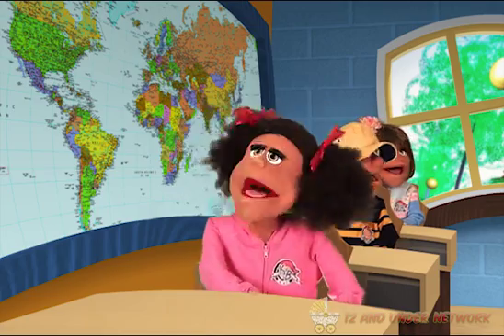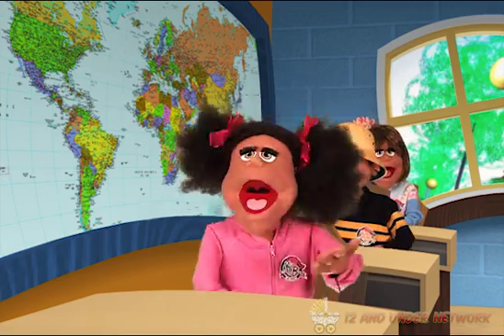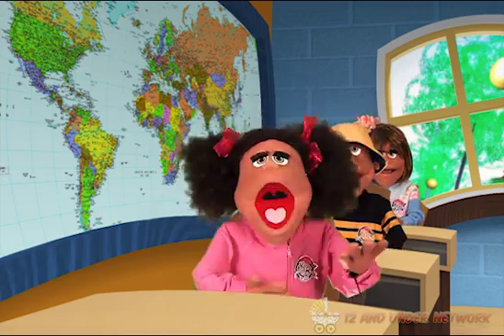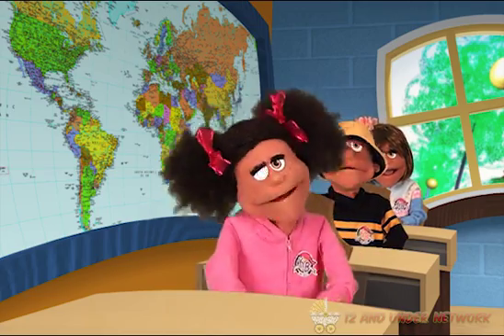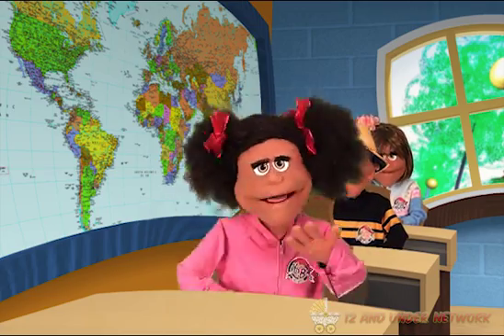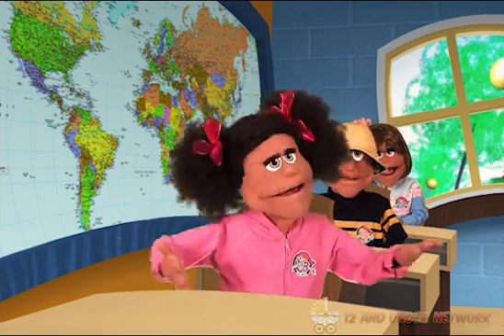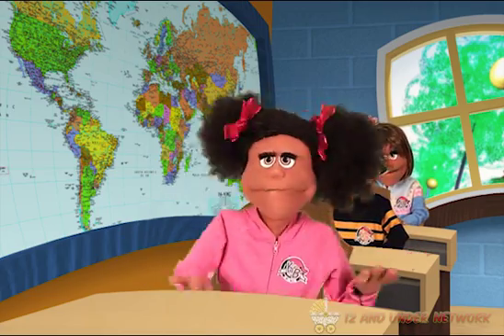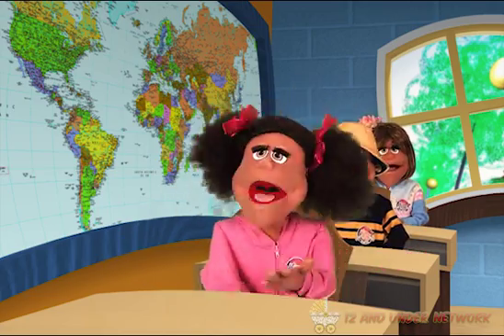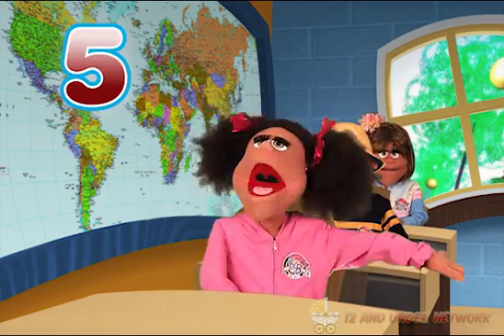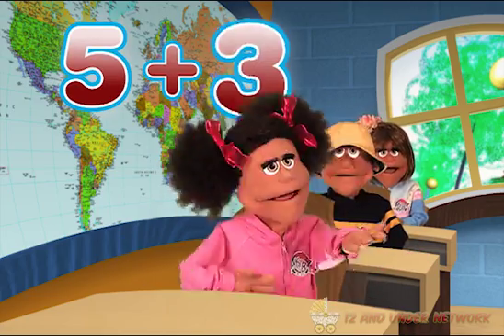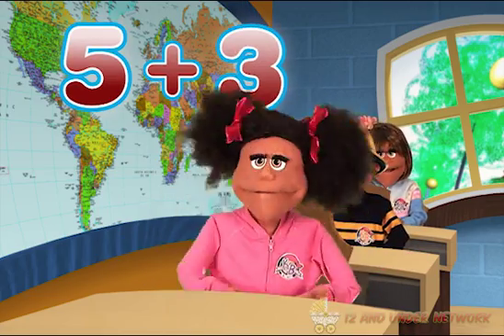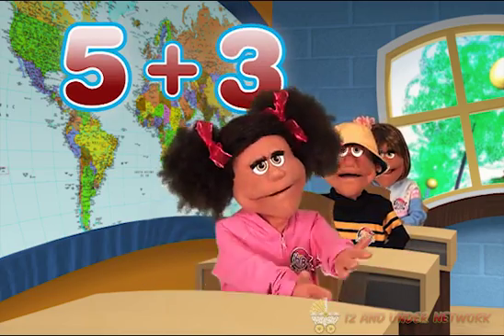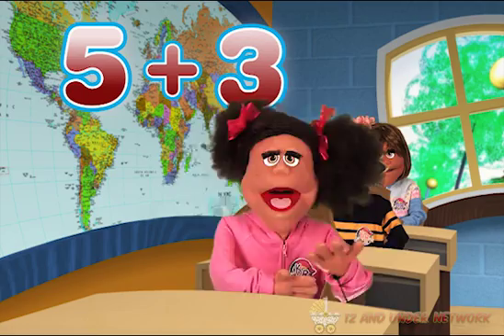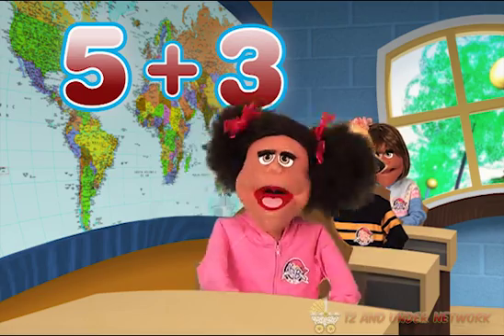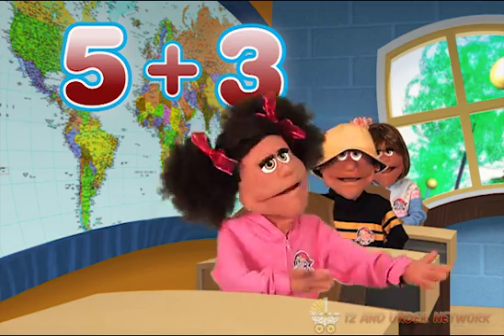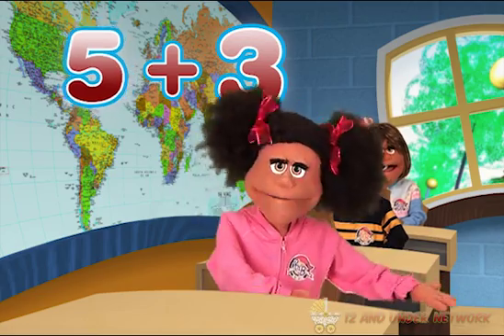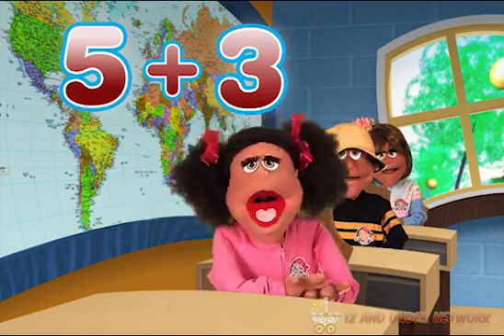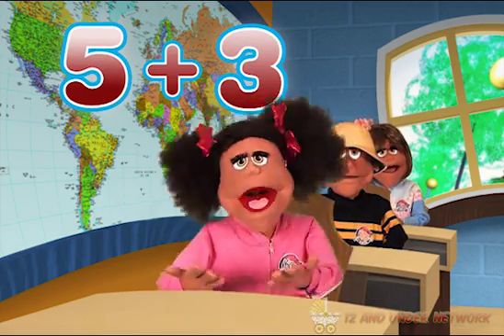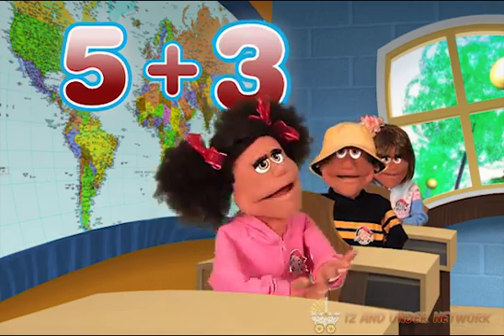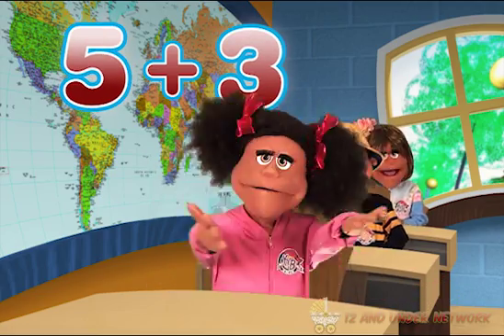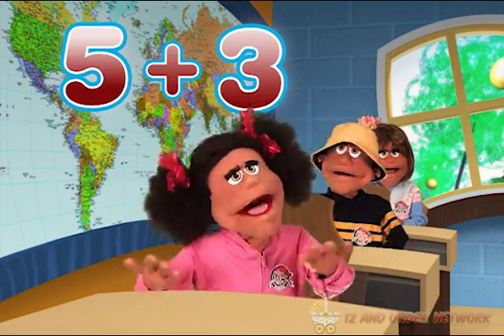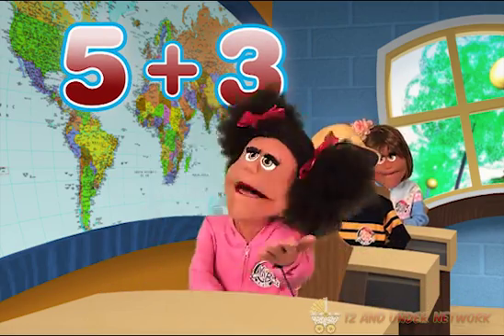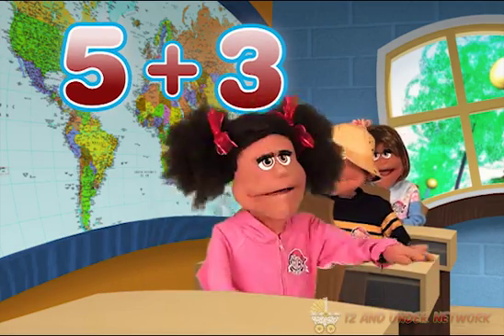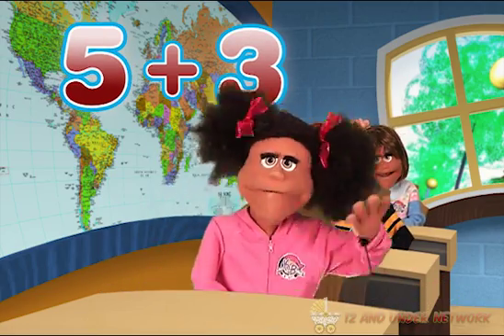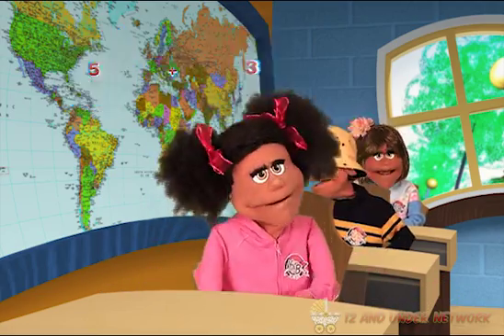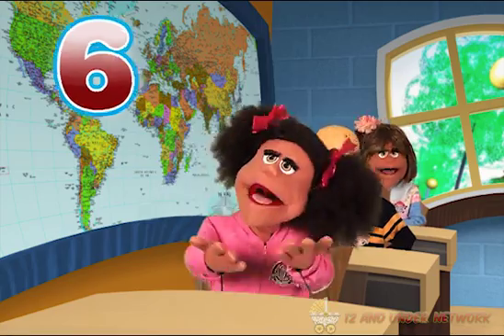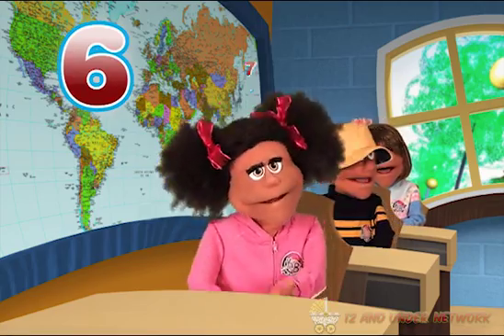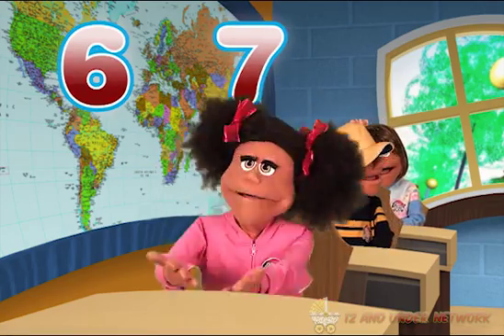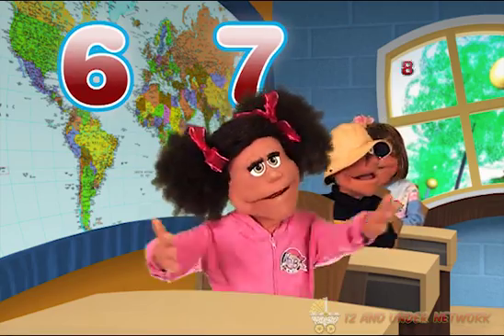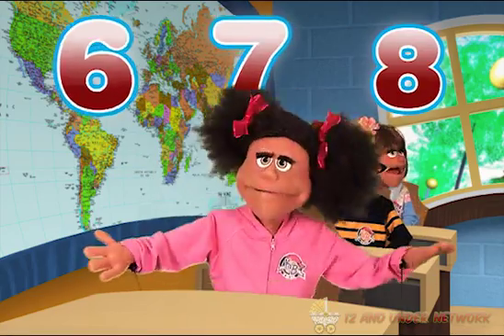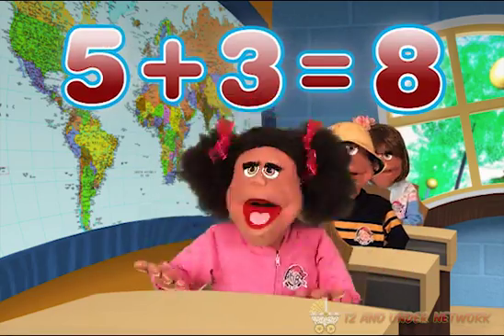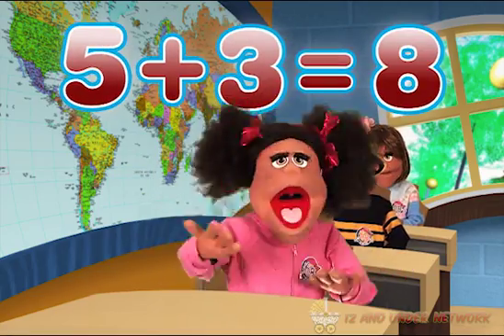Addition is really simple. All you have to do is count, like 5 plus 3. If you start with the number 5 and you want to add 3, just count 3 more: 6, 7, 8. That's it!